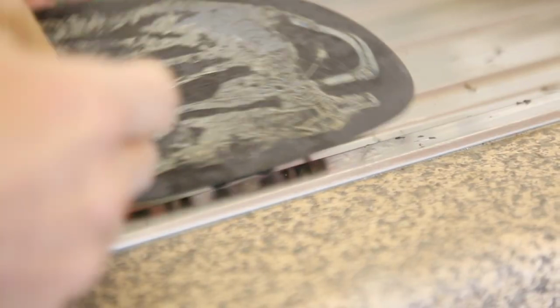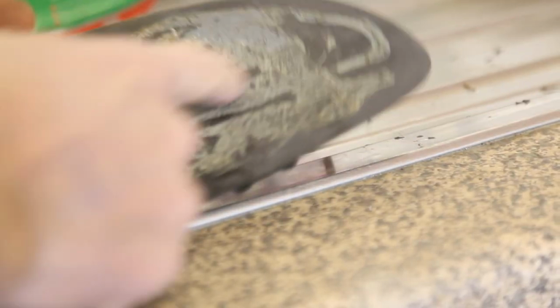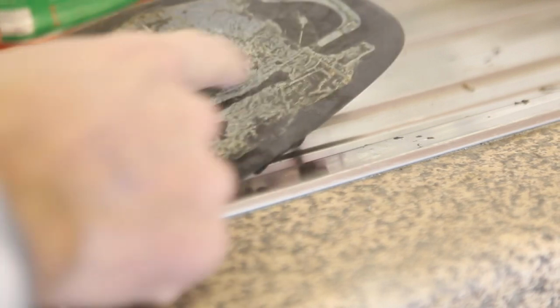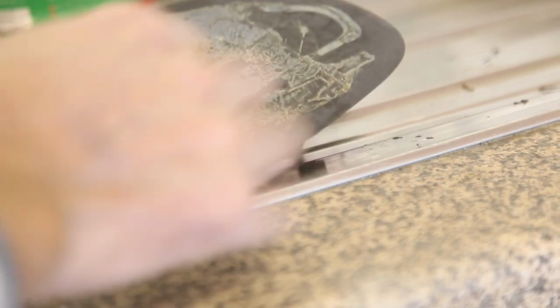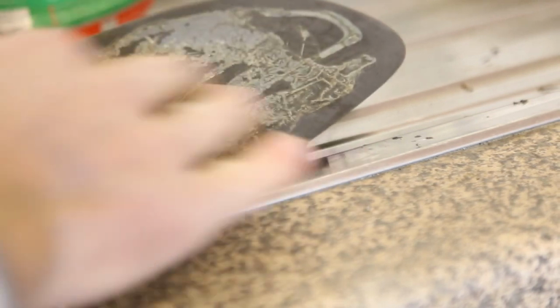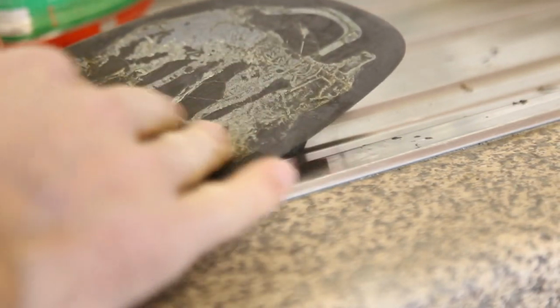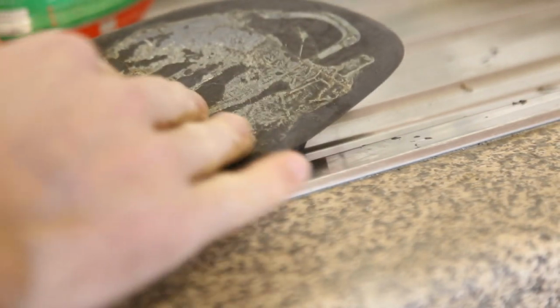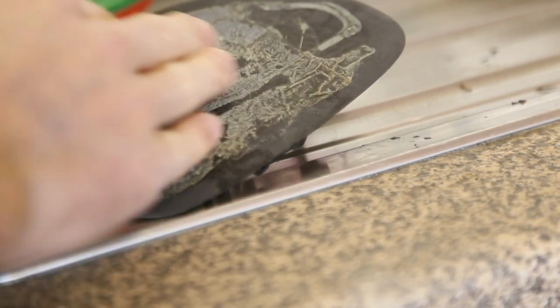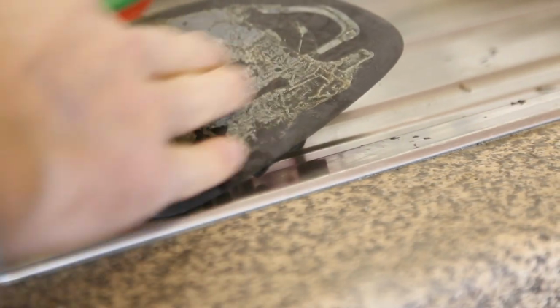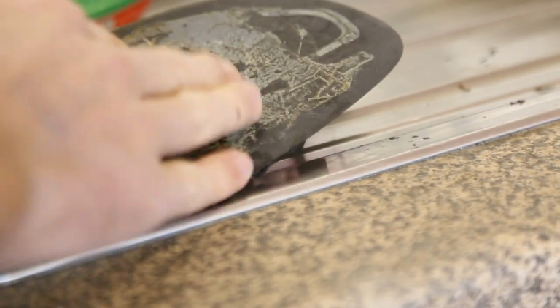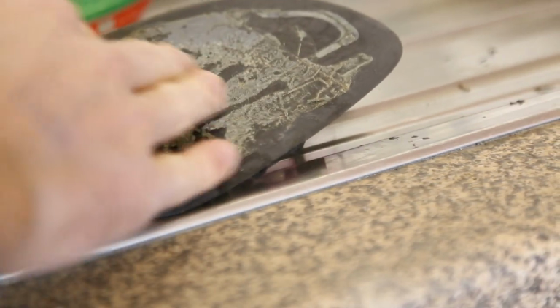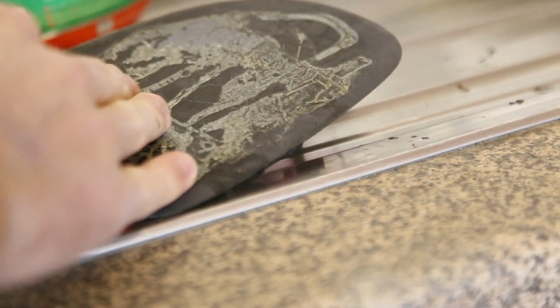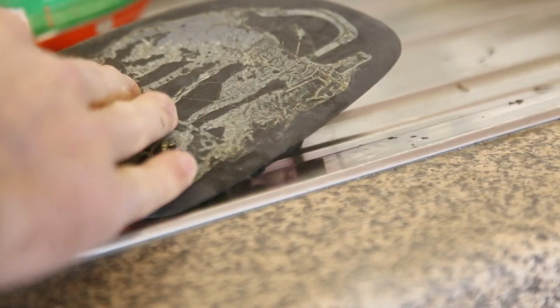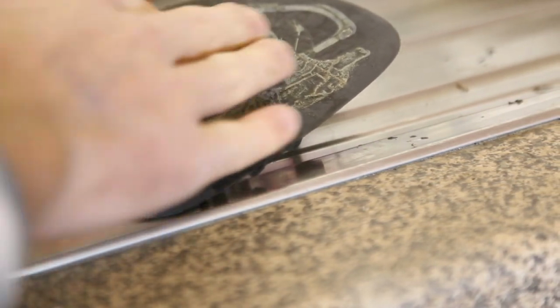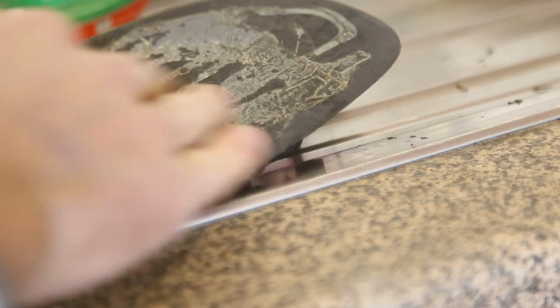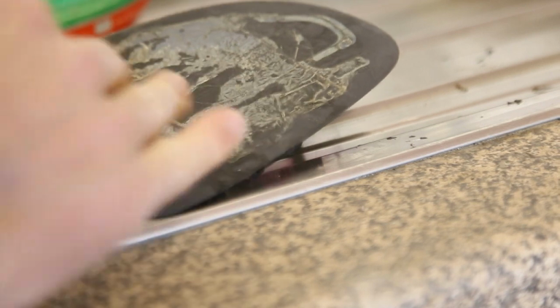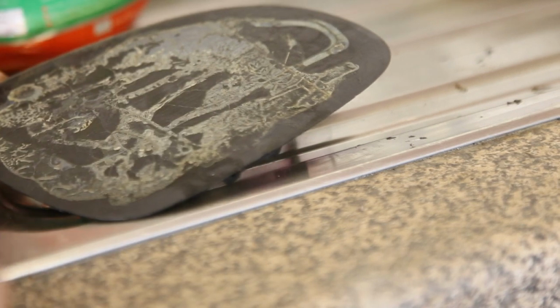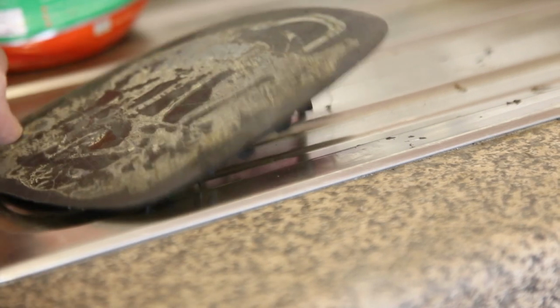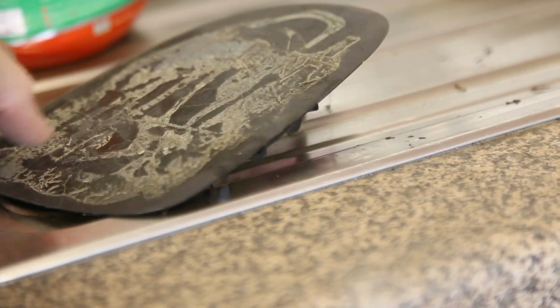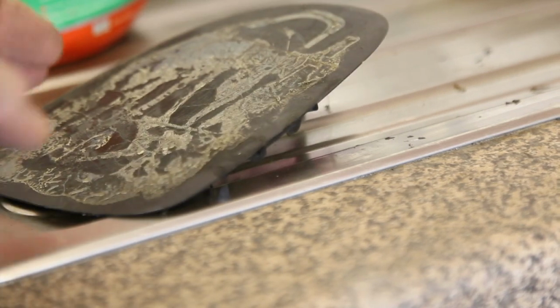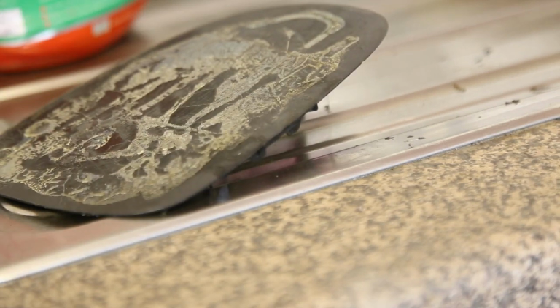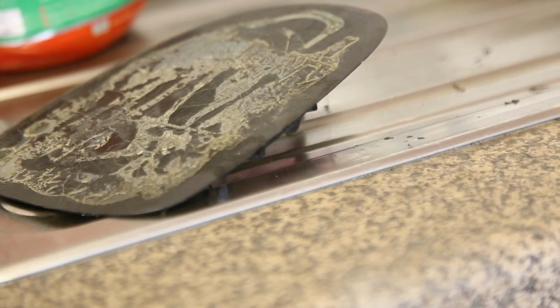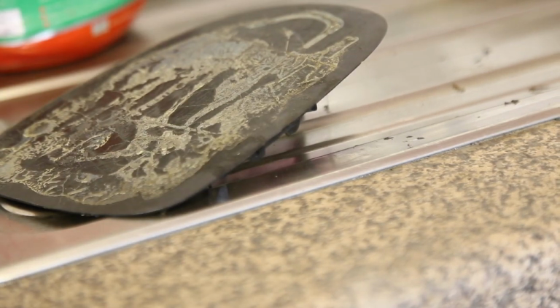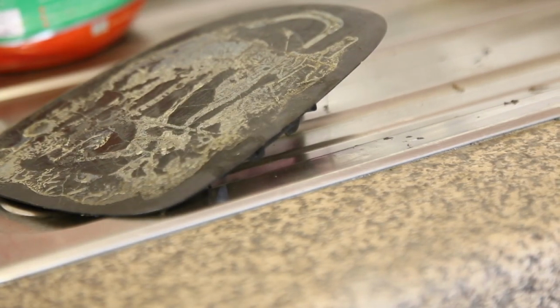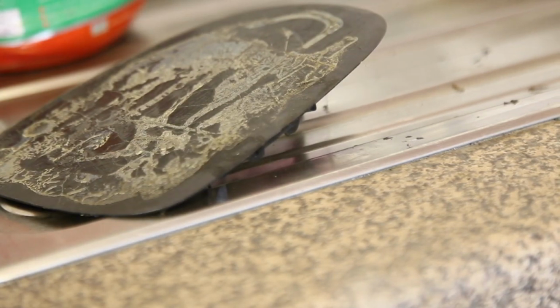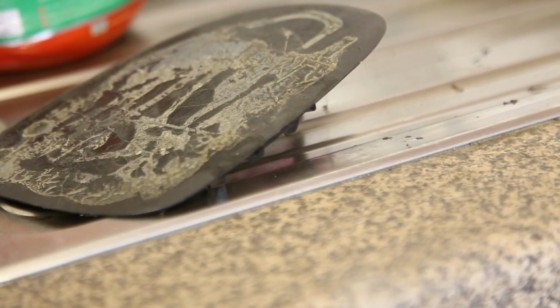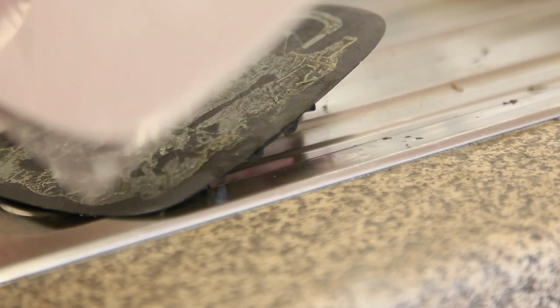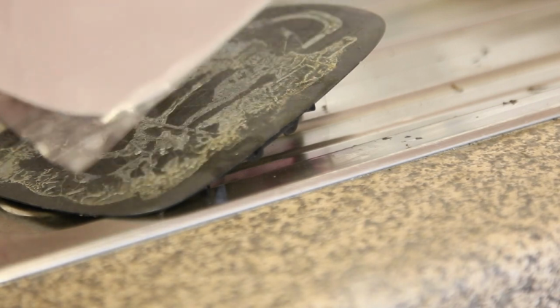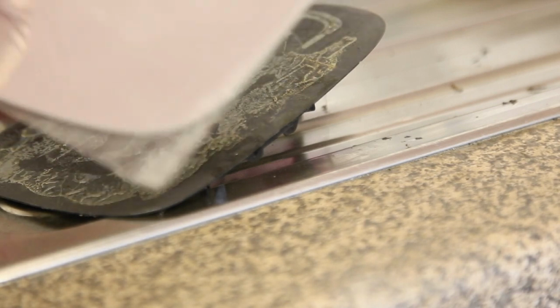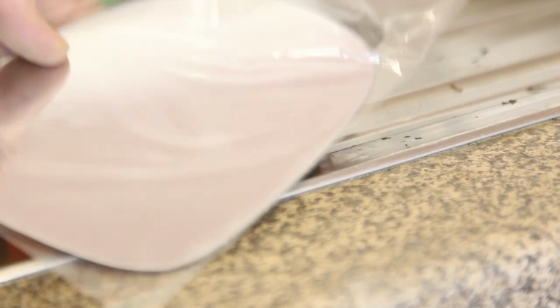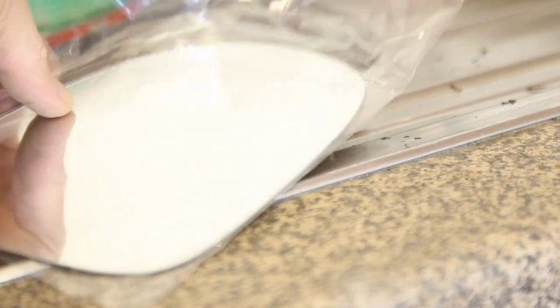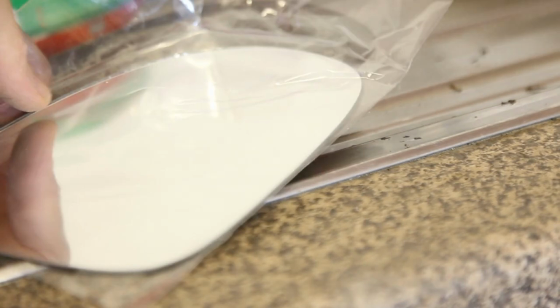I've just used some sandpaper to smooth down the surface and dry it to make sure there was no moisture left from when the car's been outside, and I'm just going to reattach the mirror glass now.